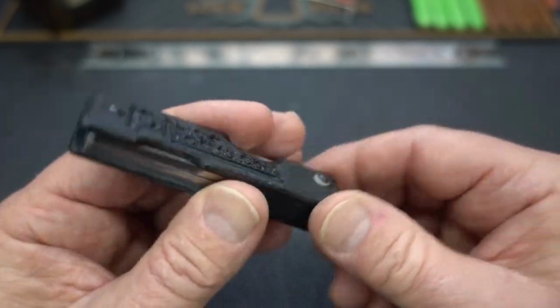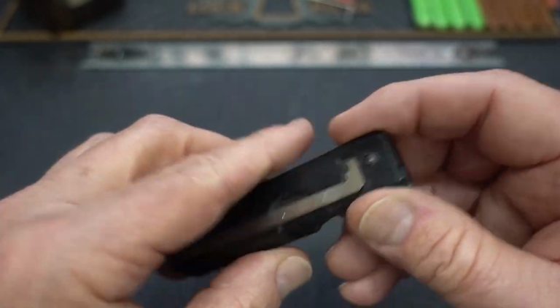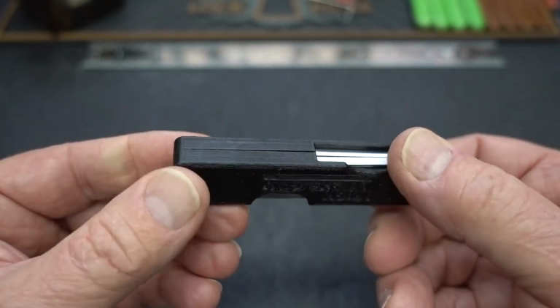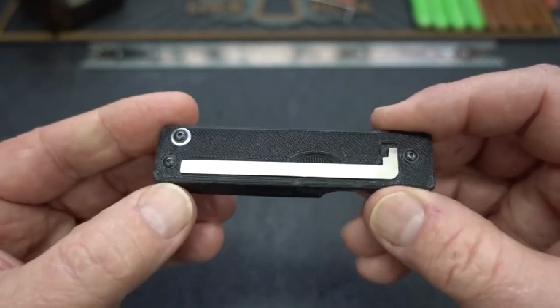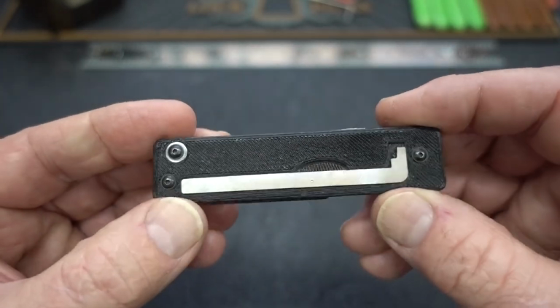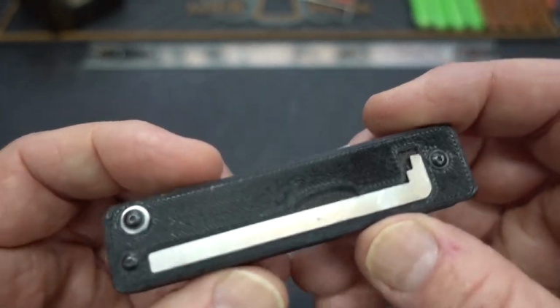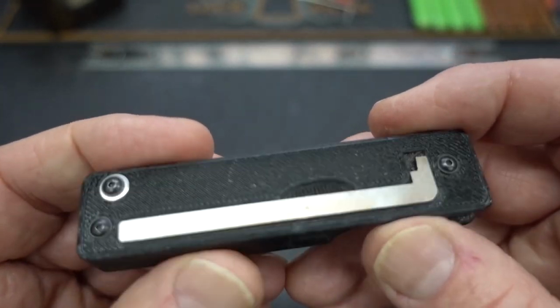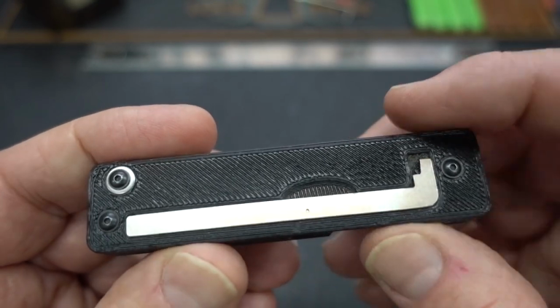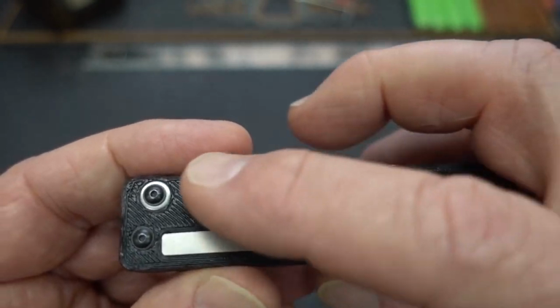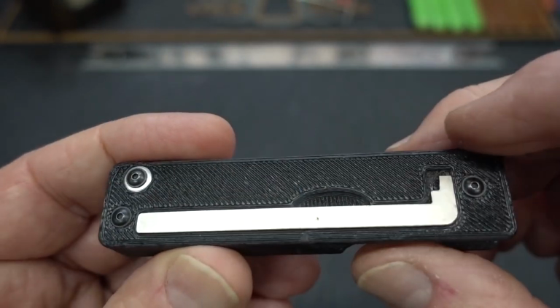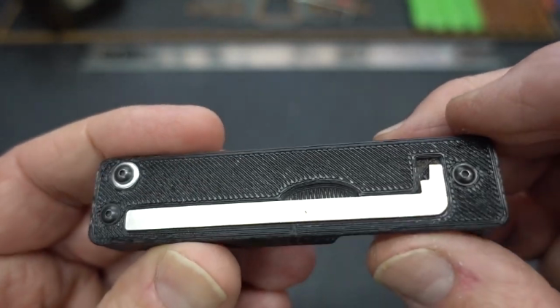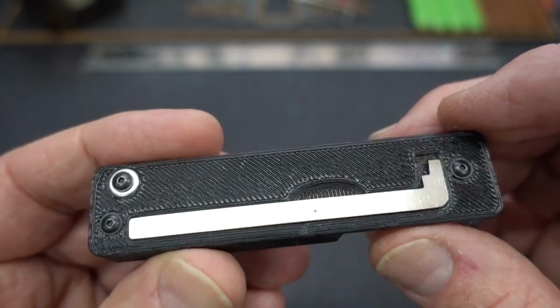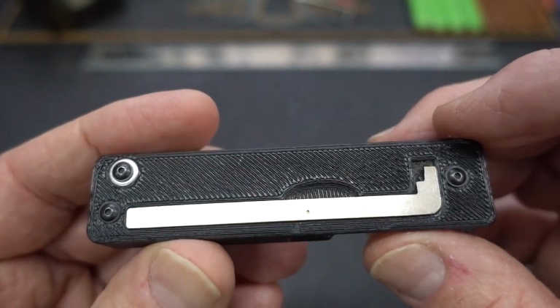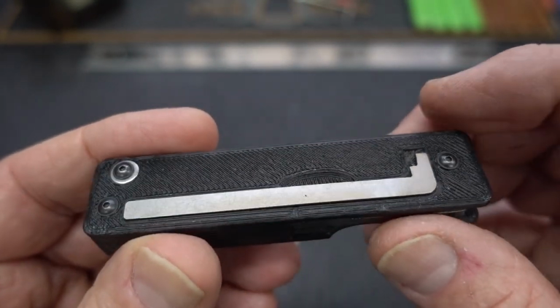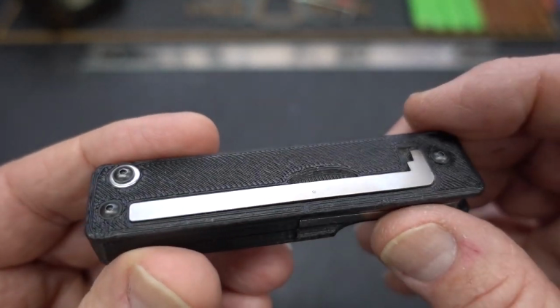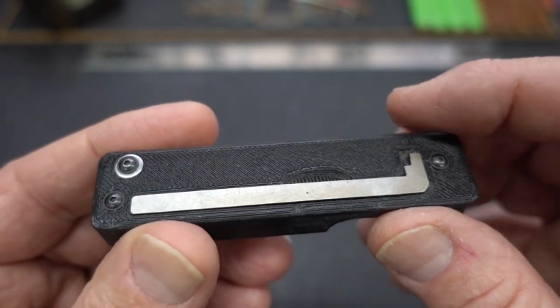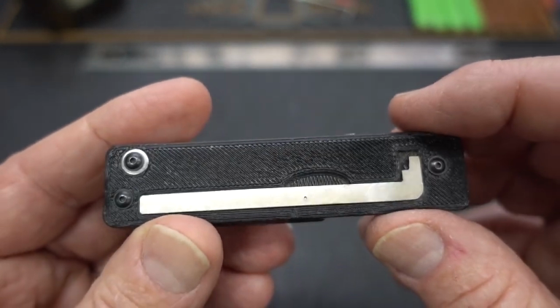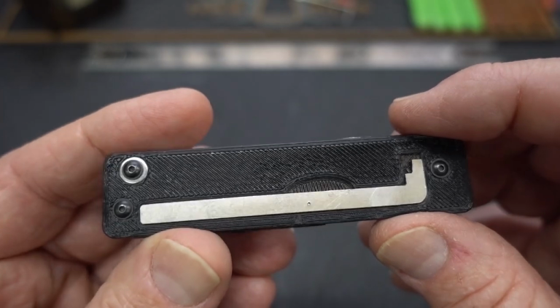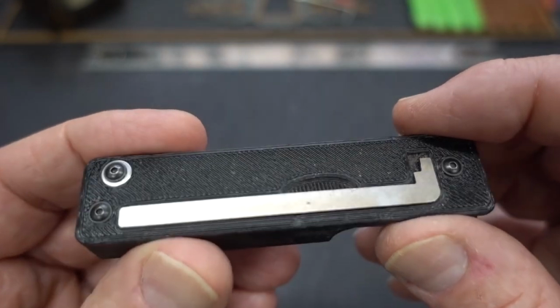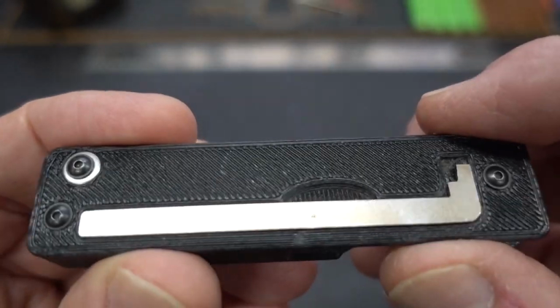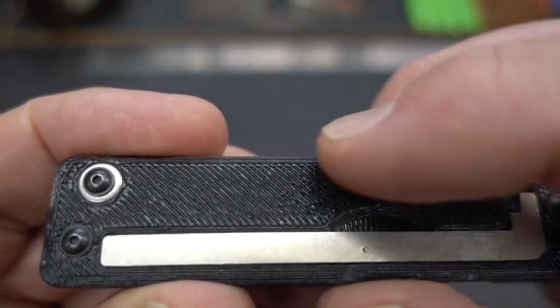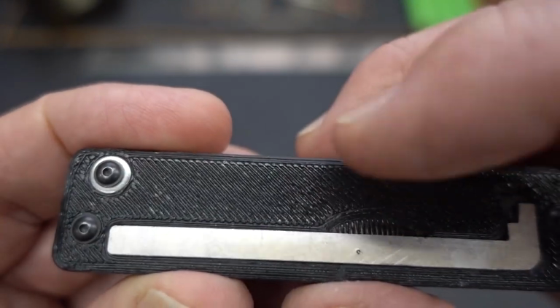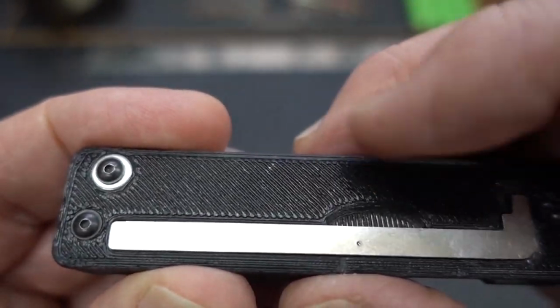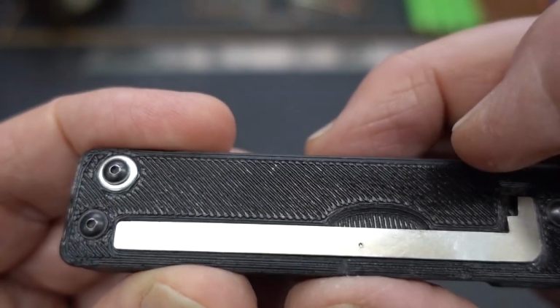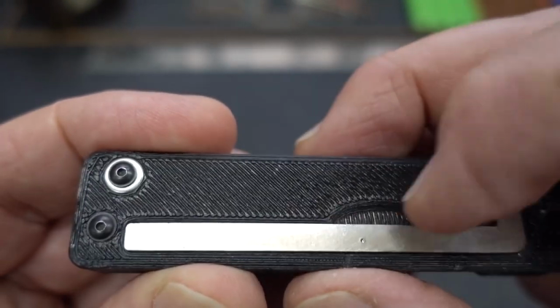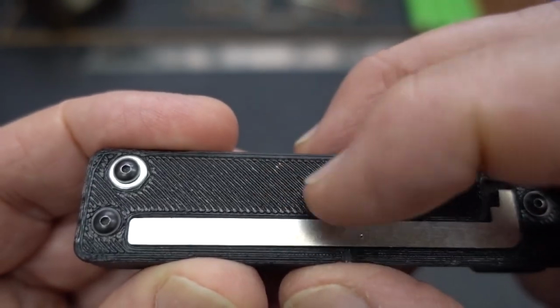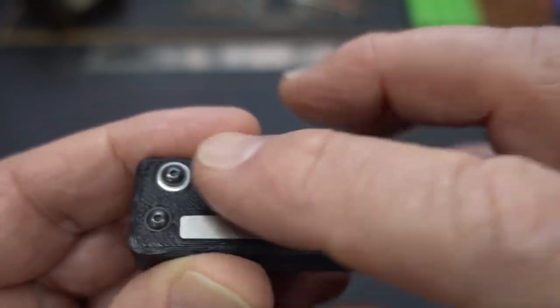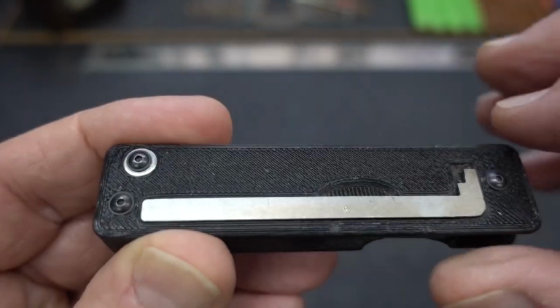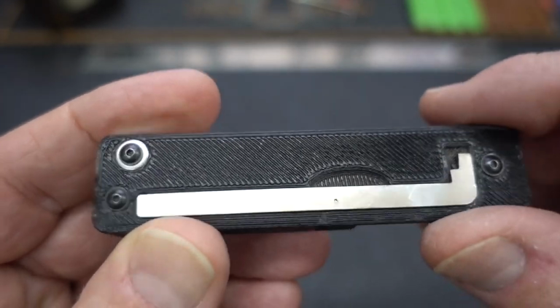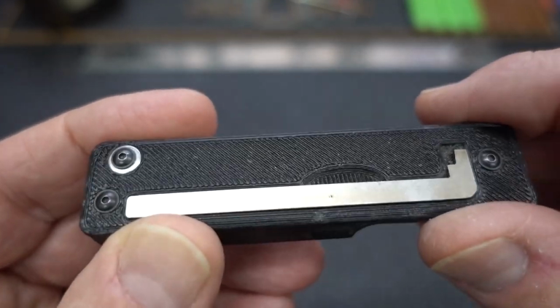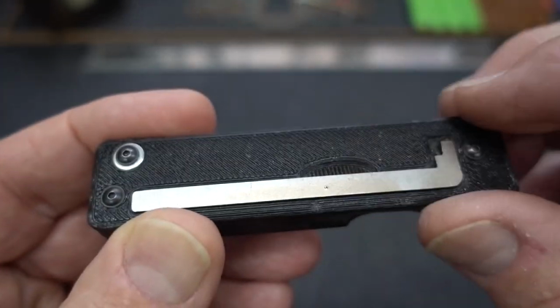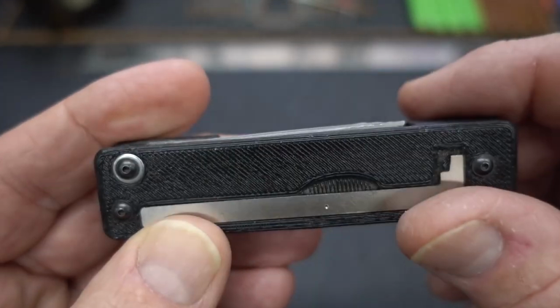This is a prototype, and you can see the handle on this one is 3D printed. The production model is going to be injection molded, so you won't see those characteristic lines from 3D printers — they'll be perfectly smooth.